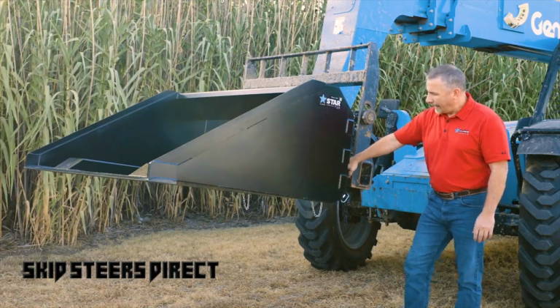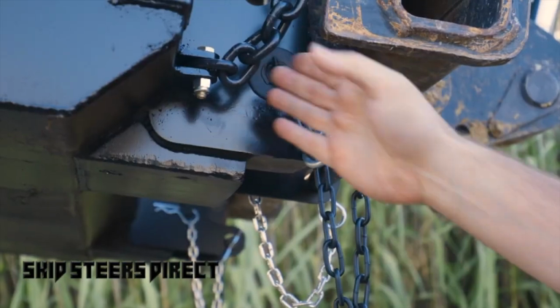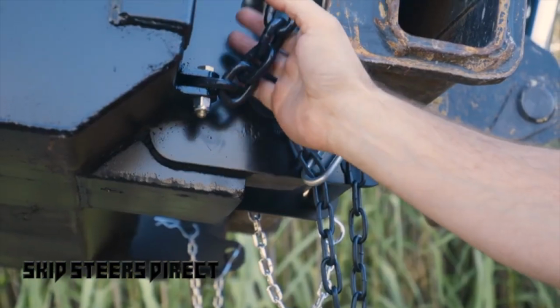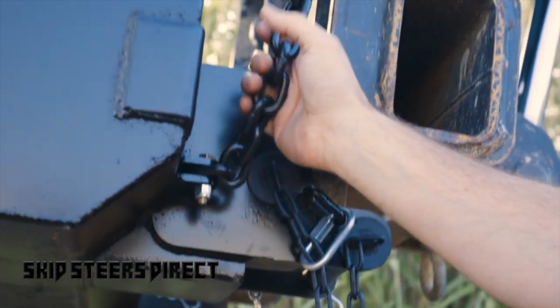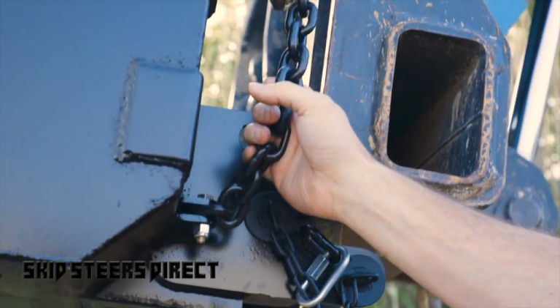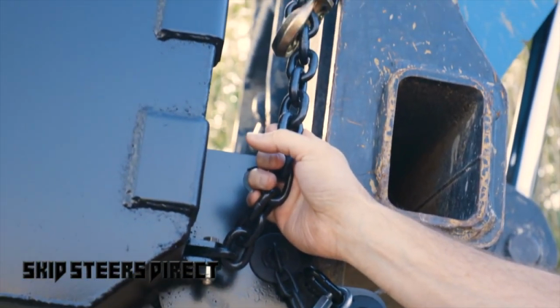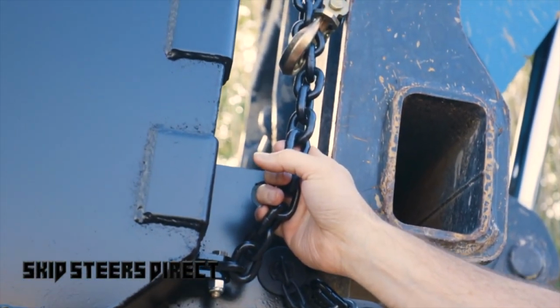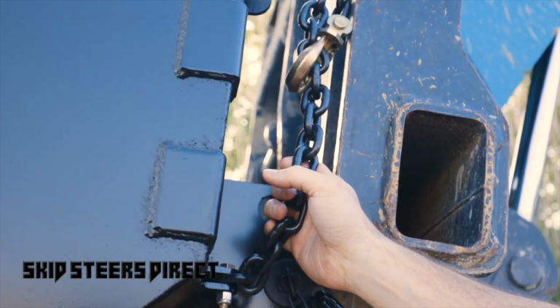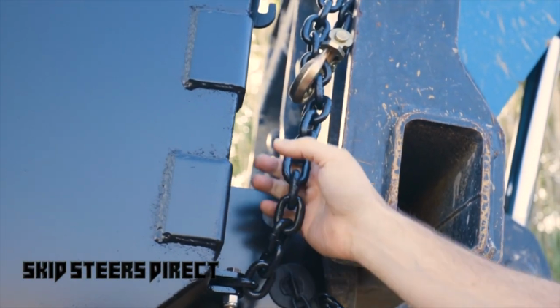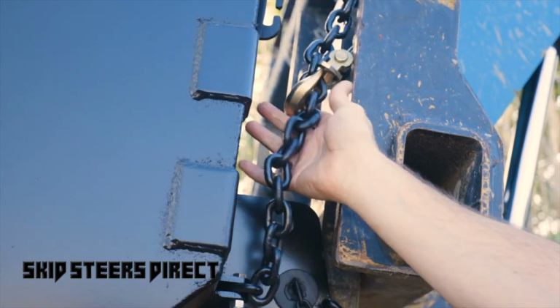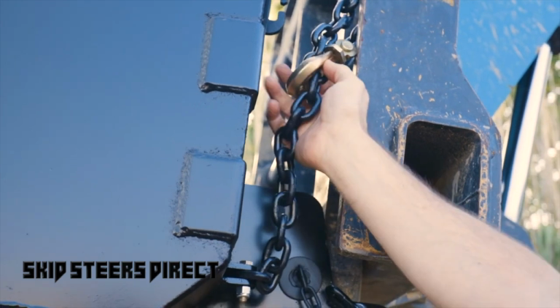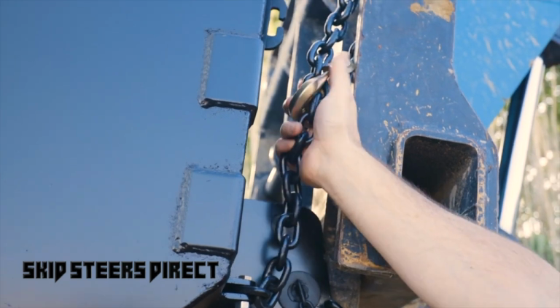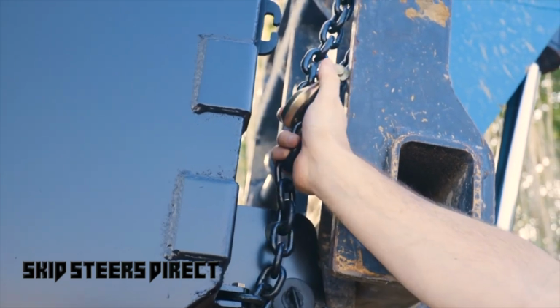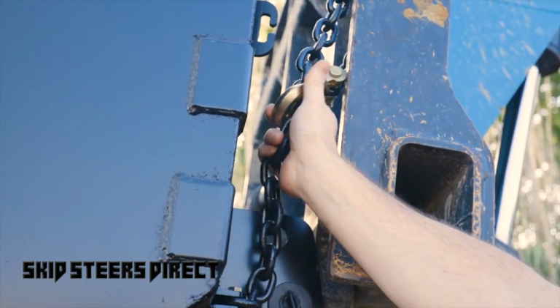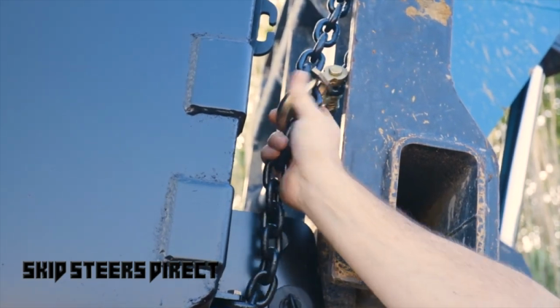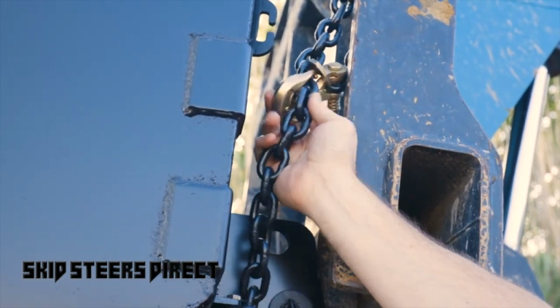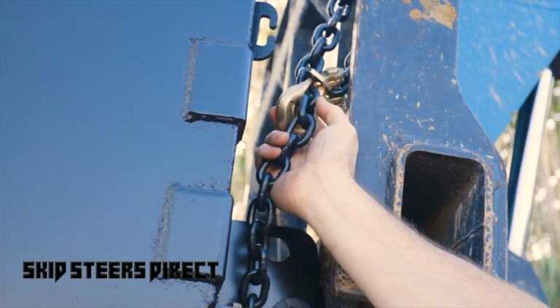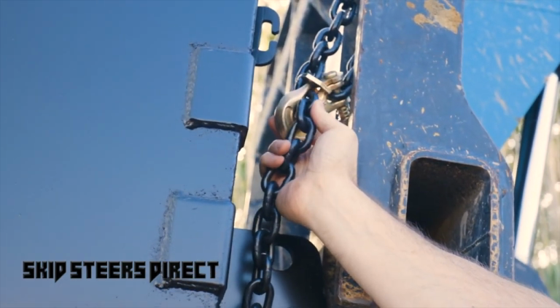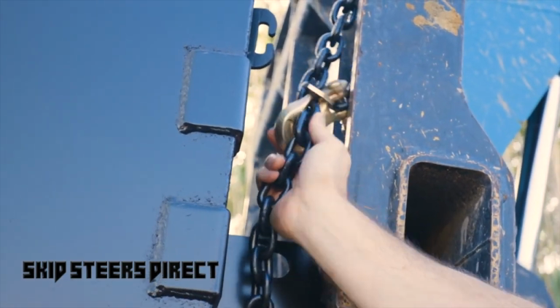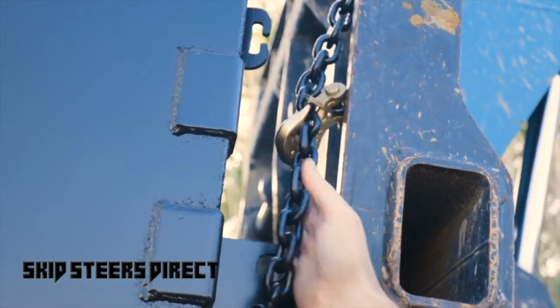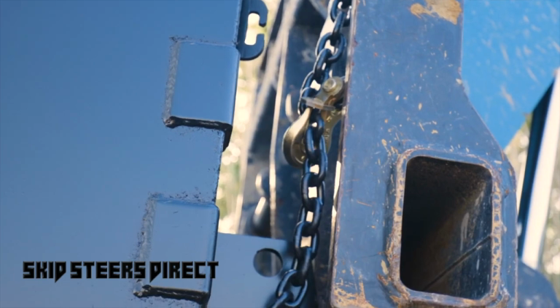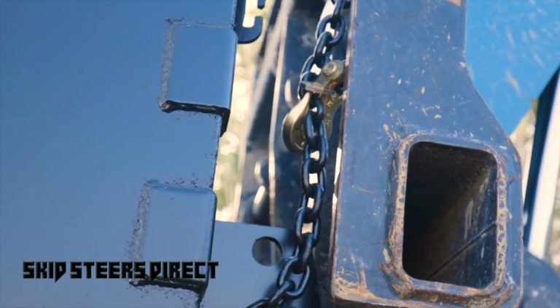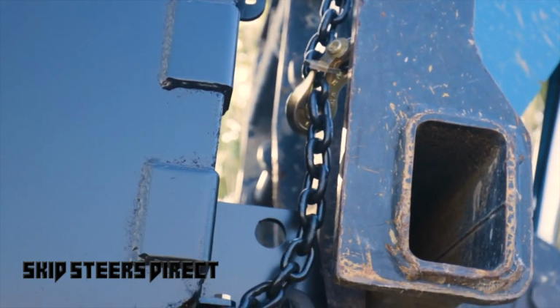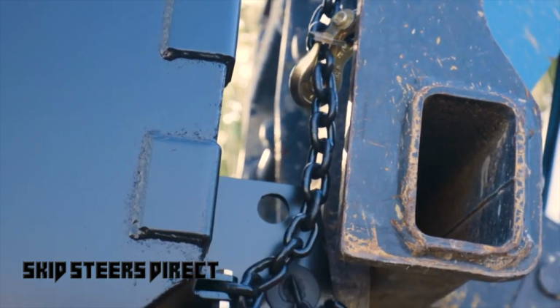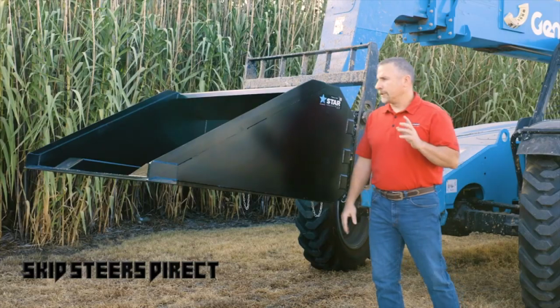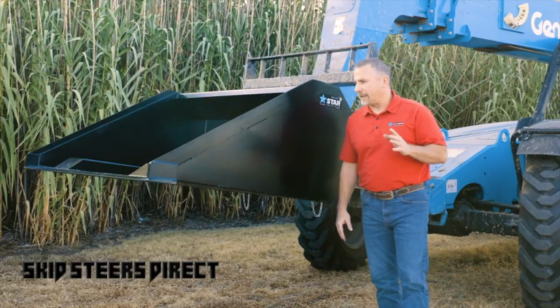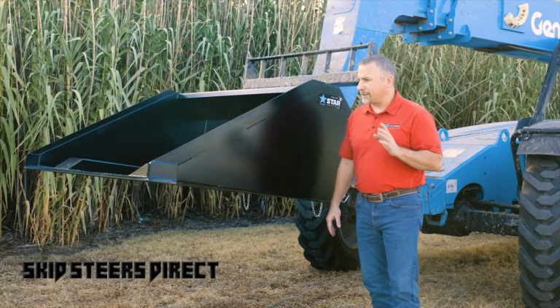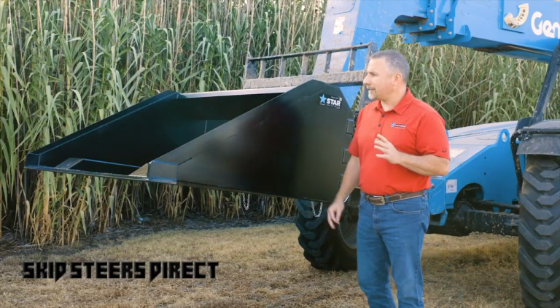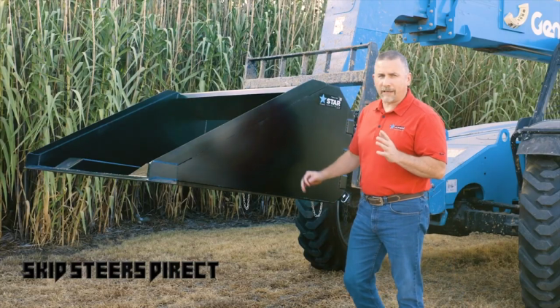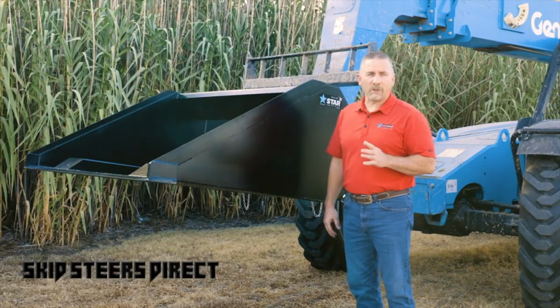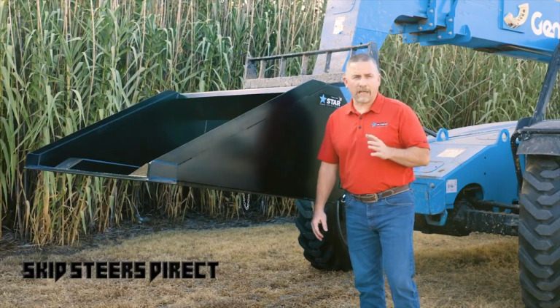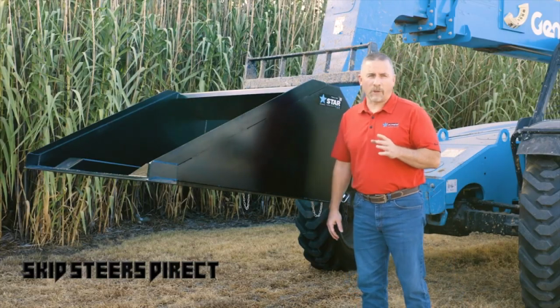As a secondary measure, we have a chain and grab hook that wraps around the carriage. It has a positive lock grab hook that, once engaged, the chain cannot come off. We do three sizes: 60-inch, 72-inch, and 95-inch wide.